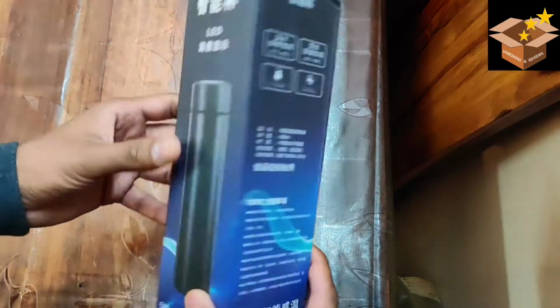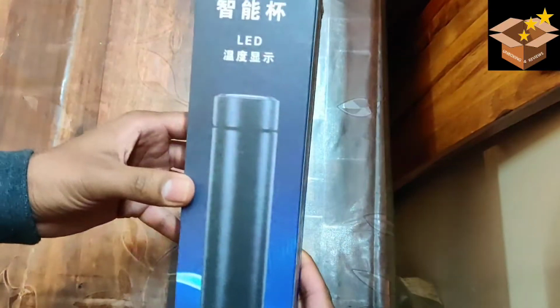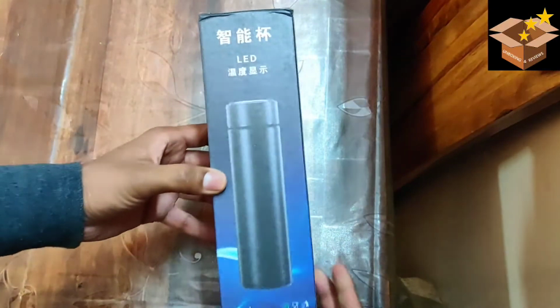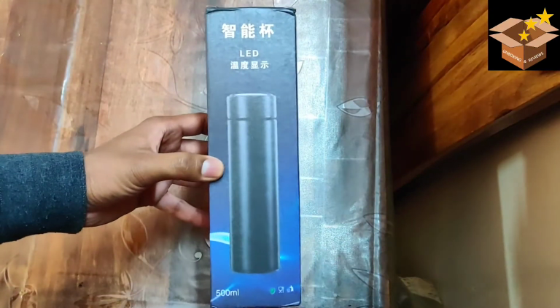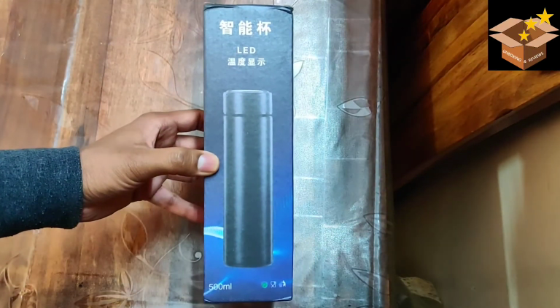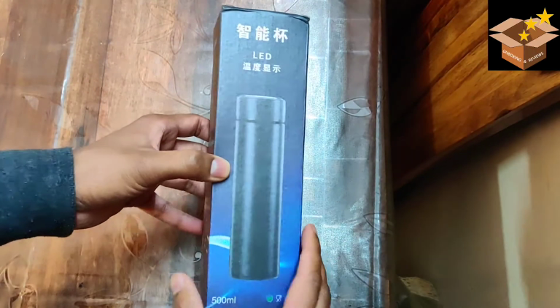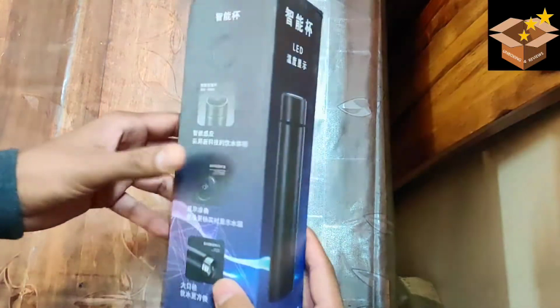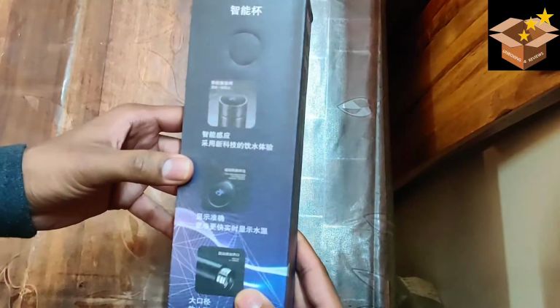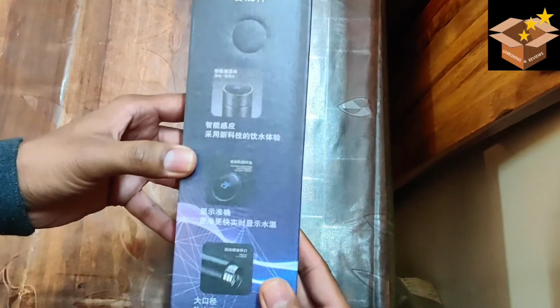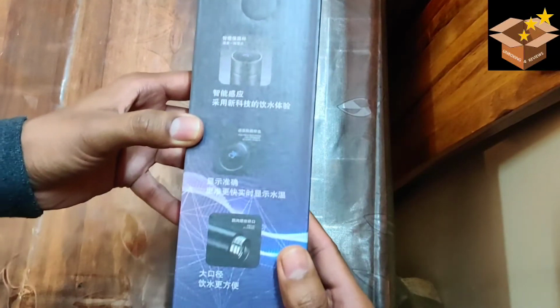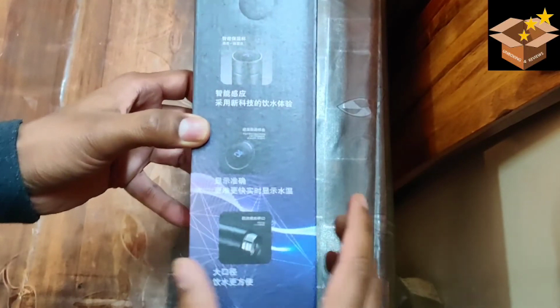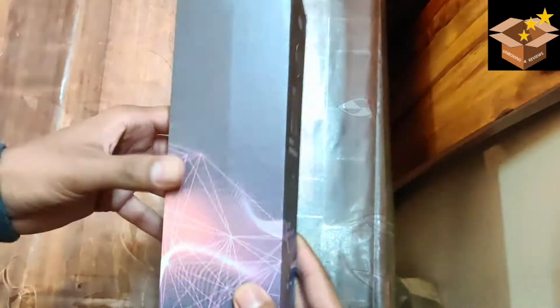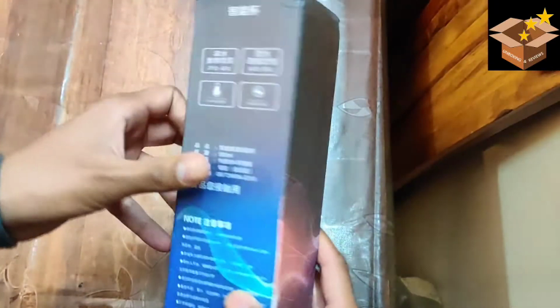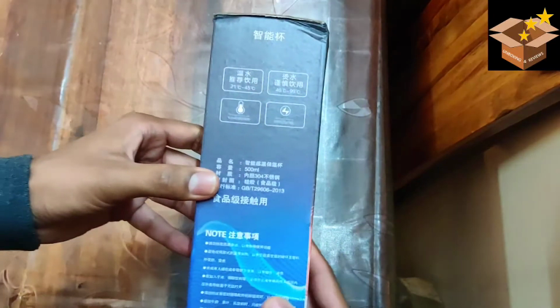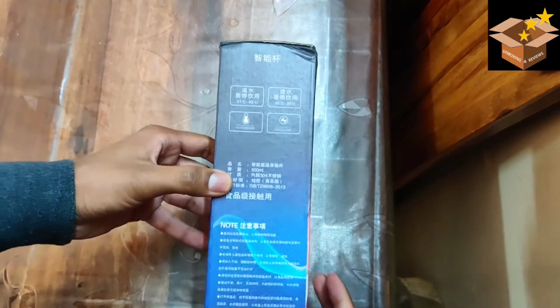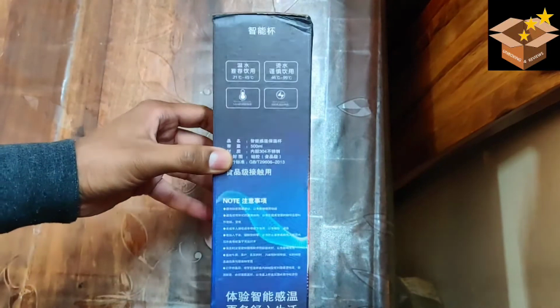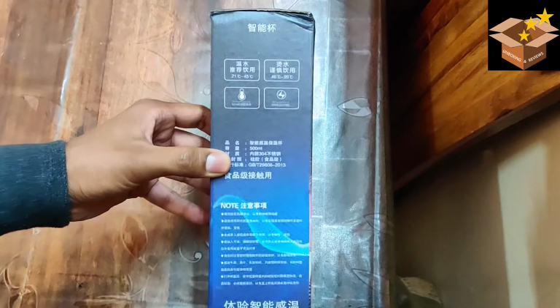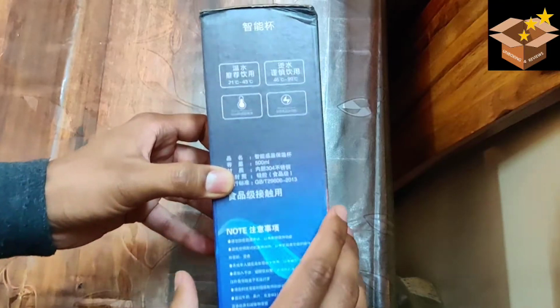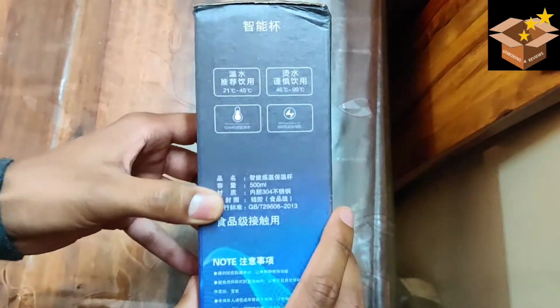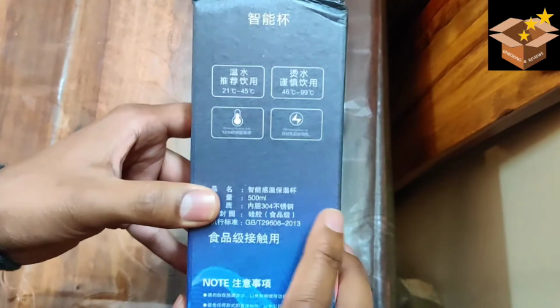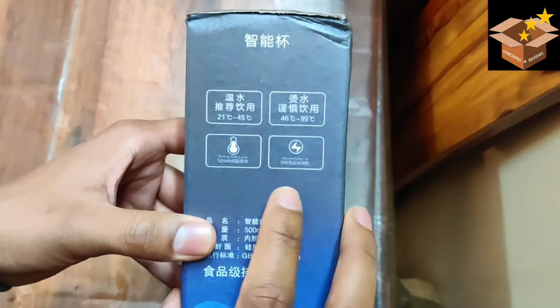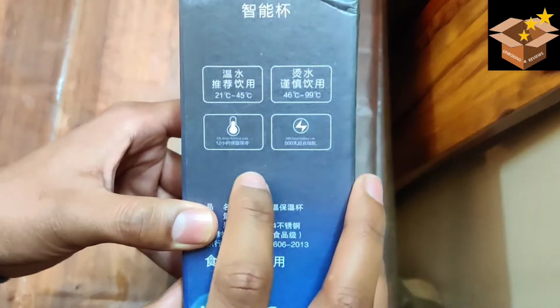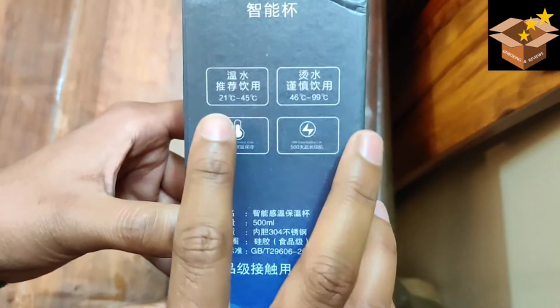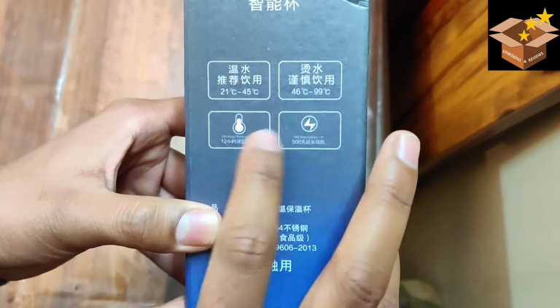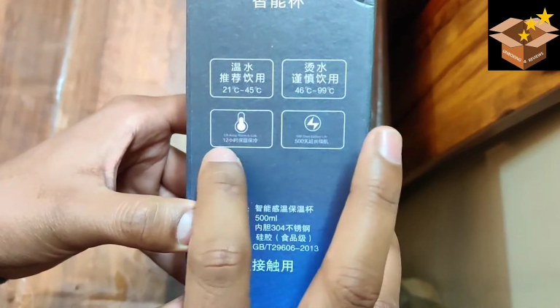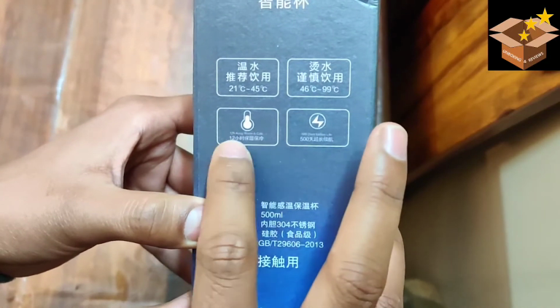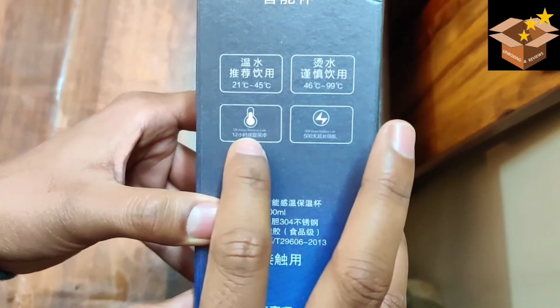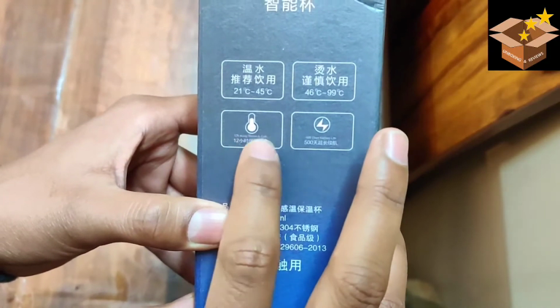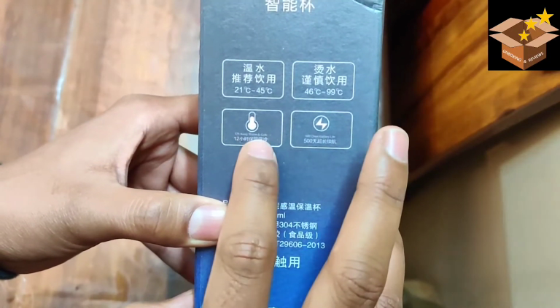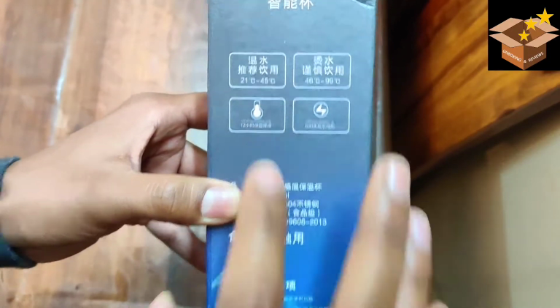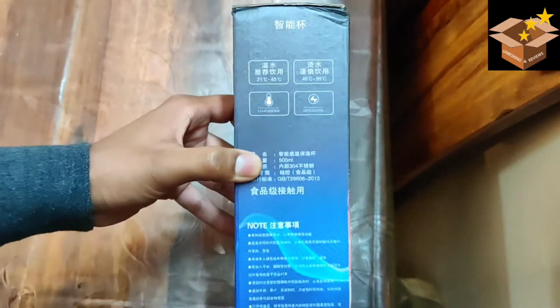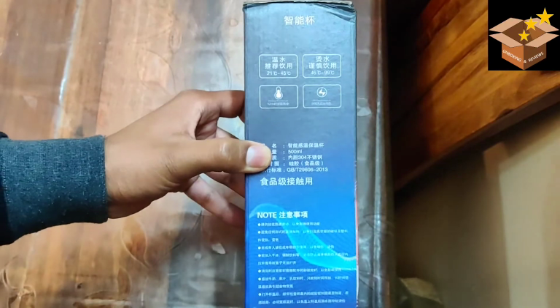As we can see from the packaging, it's a purely Chinese product — it's written in the Chinese language, and there is no custom branding by the seller in India. The features are listed here; it says it keeps insulation for 12 hours. Let's see how it performs.